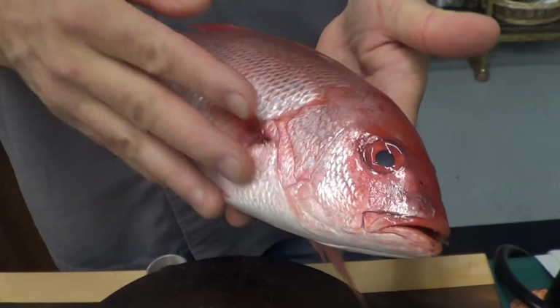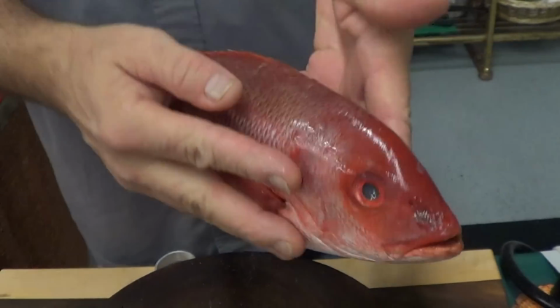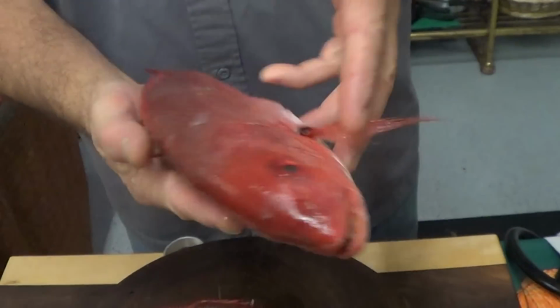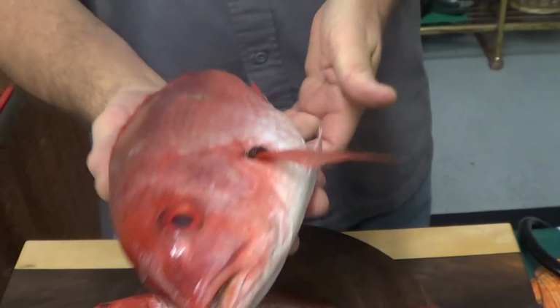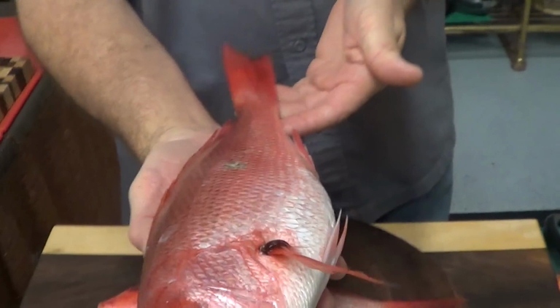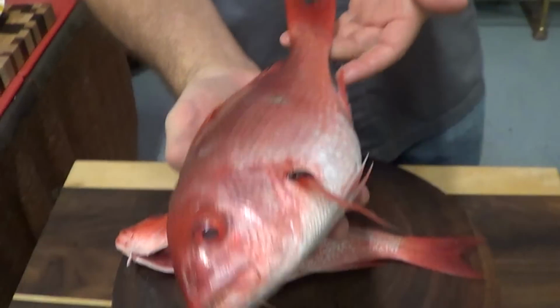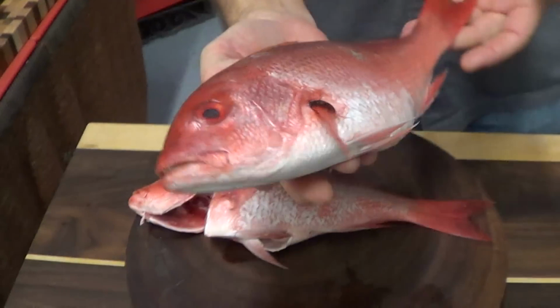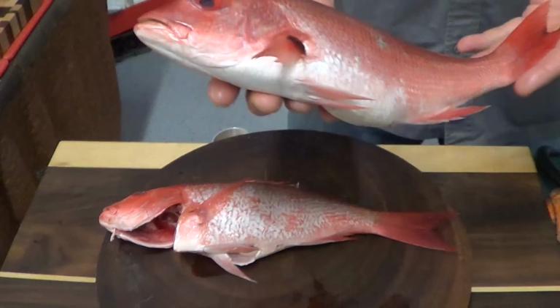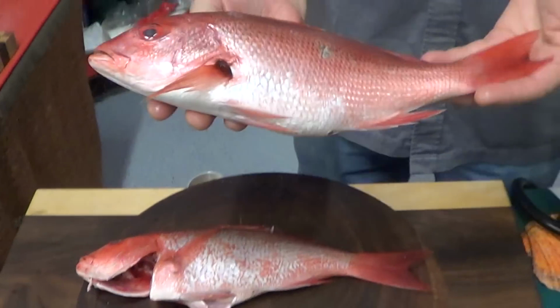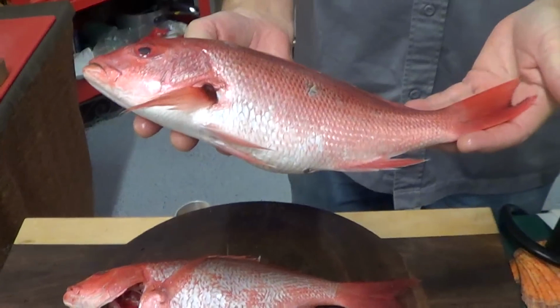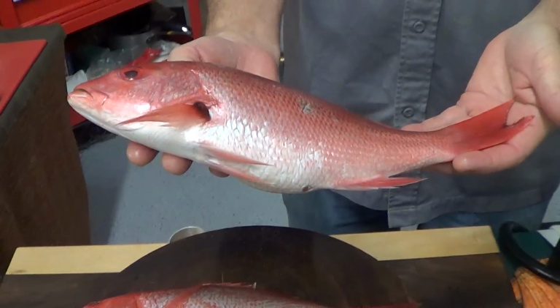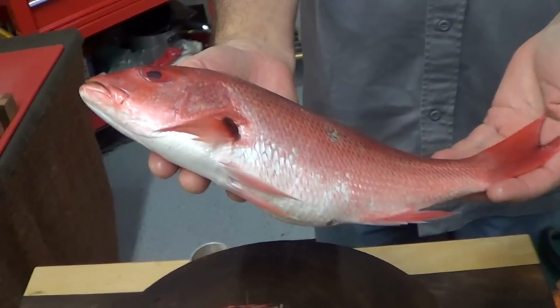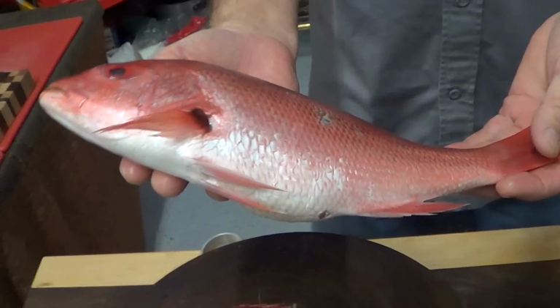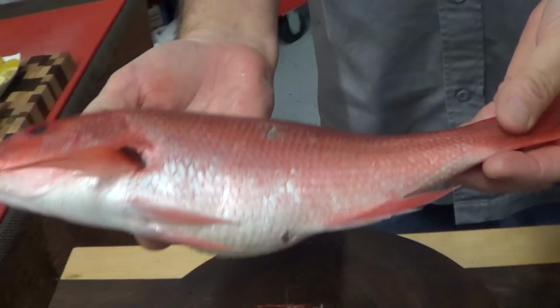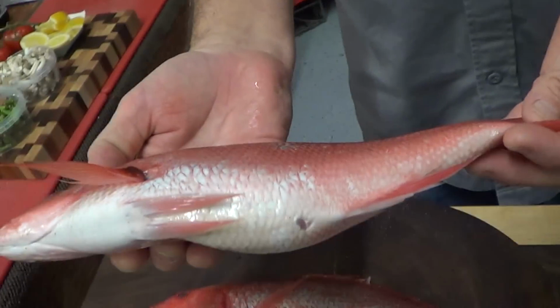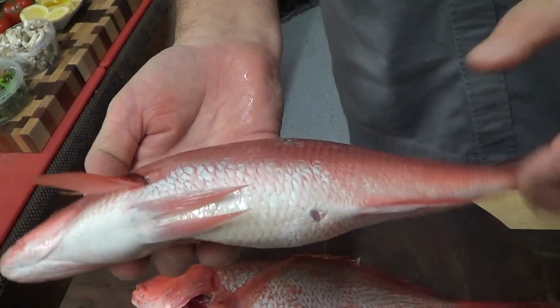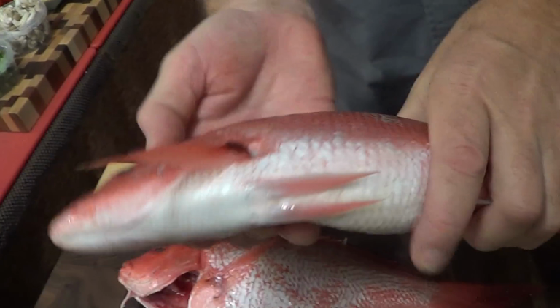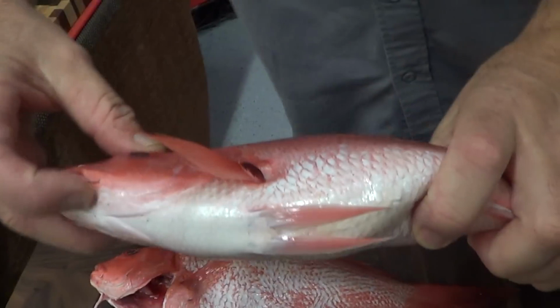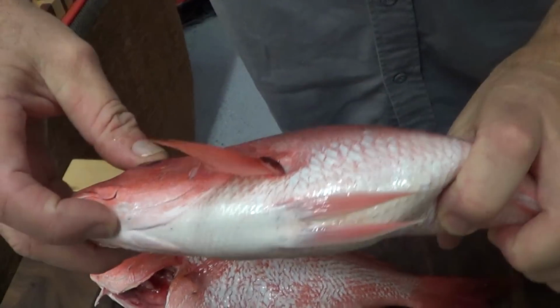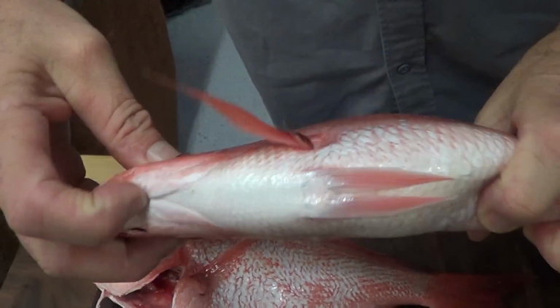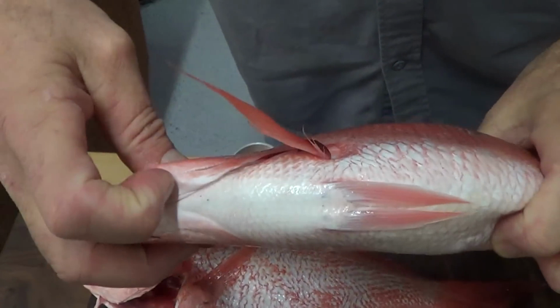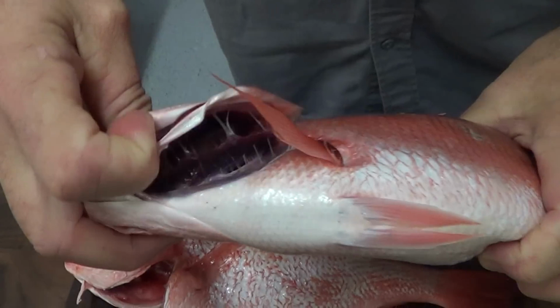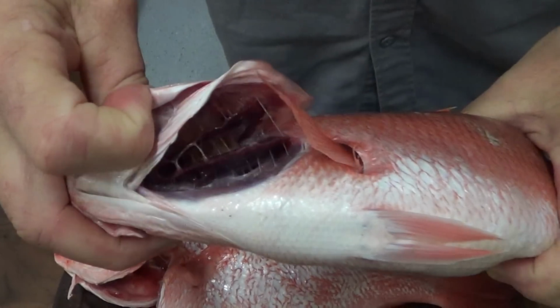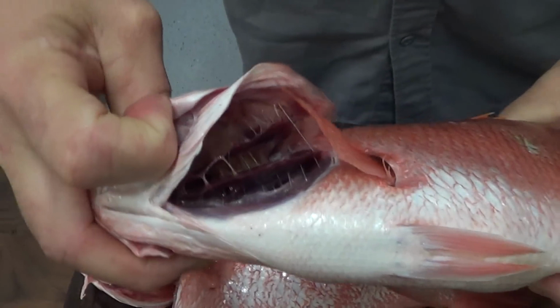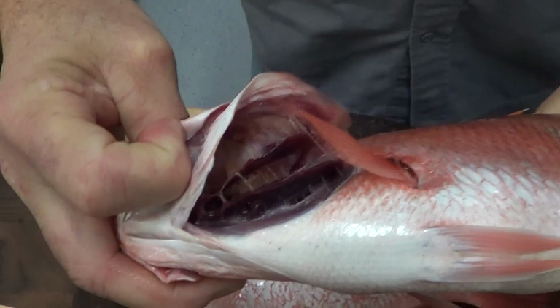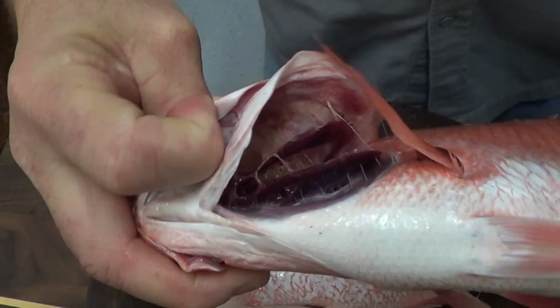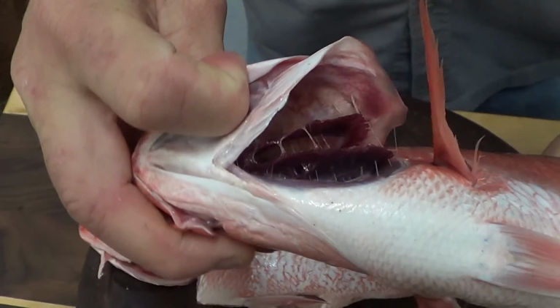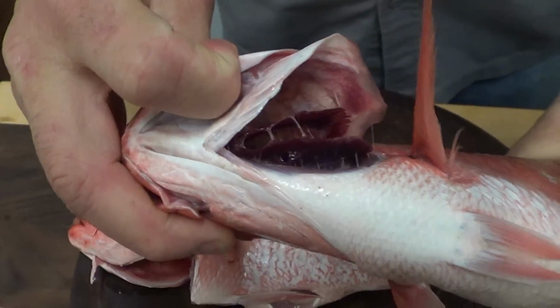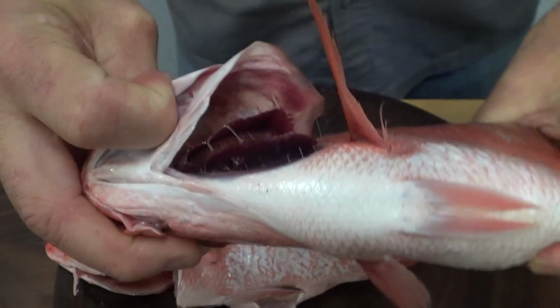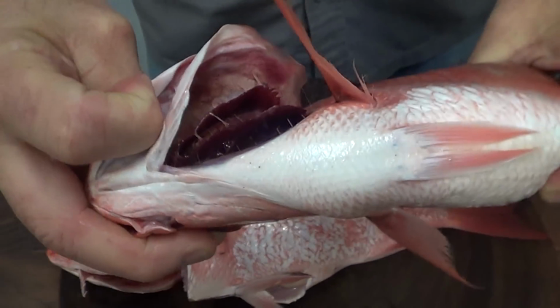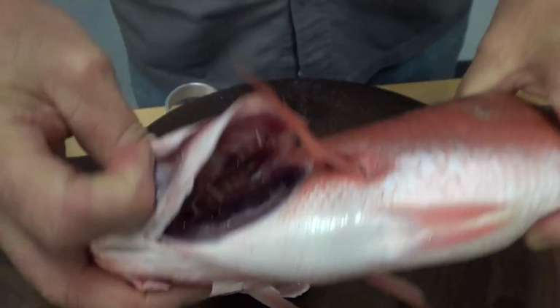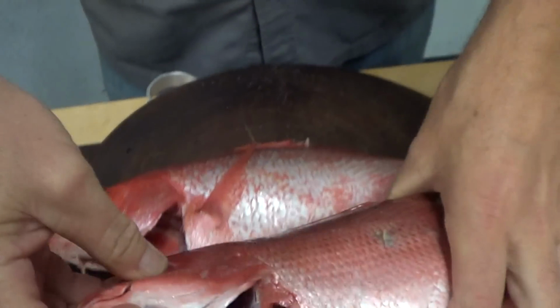True silk red snapper — look at this fish, he's absolutely beautiful. Look at the gills in there. Look at that ruby red, nice gills.